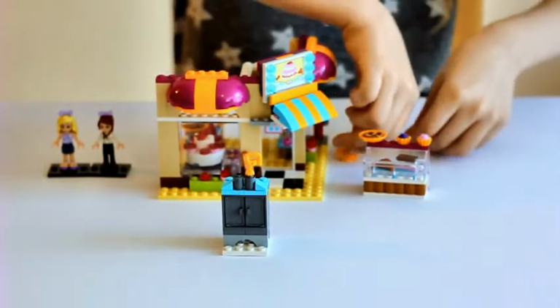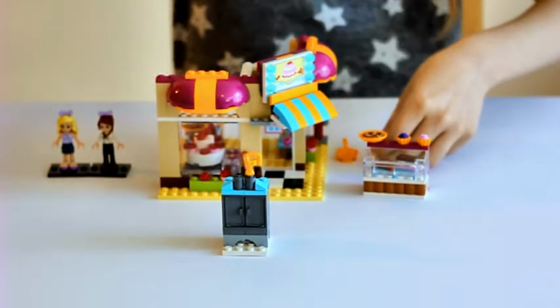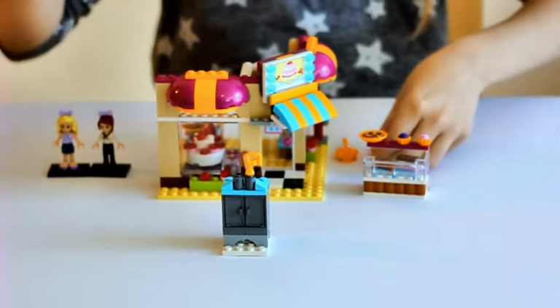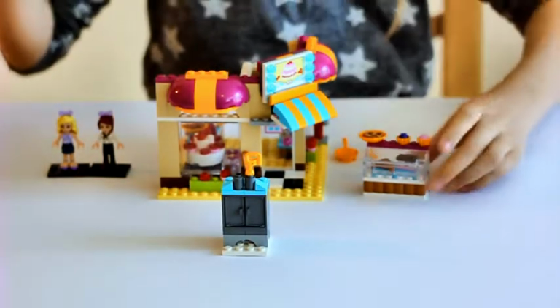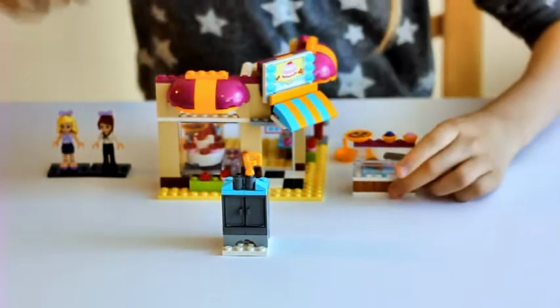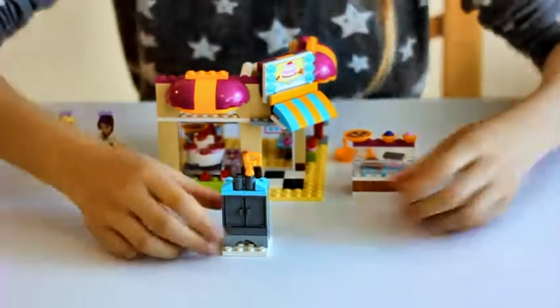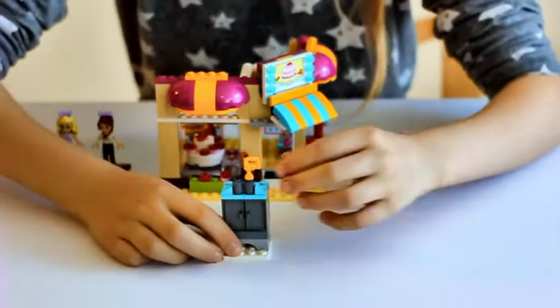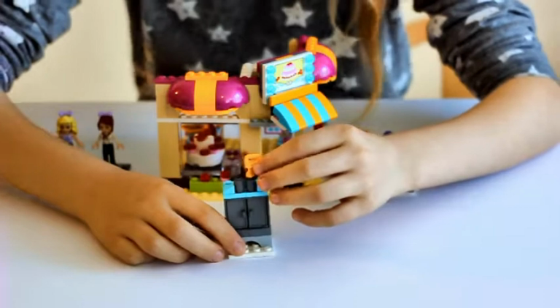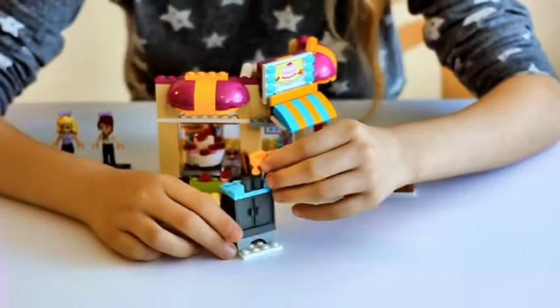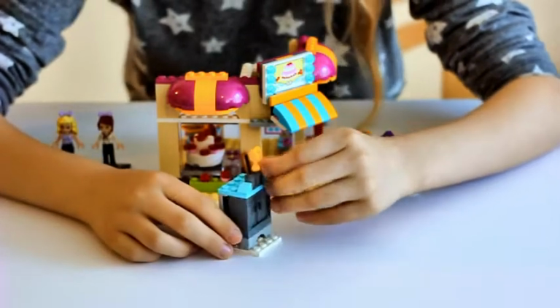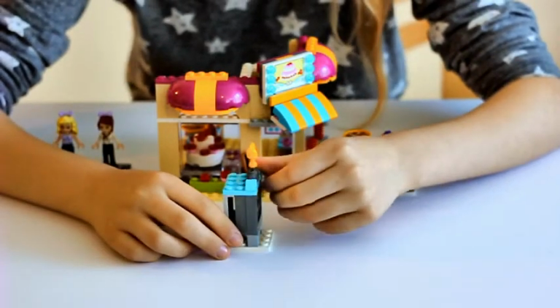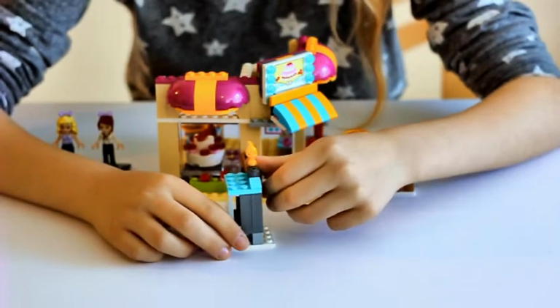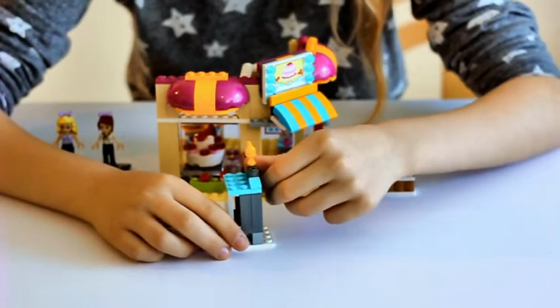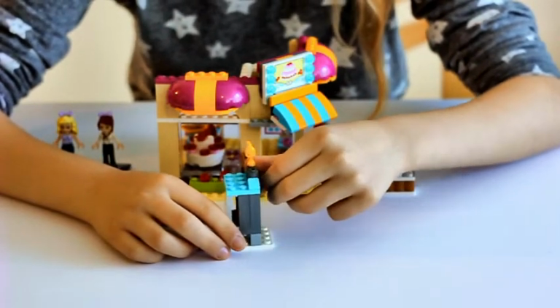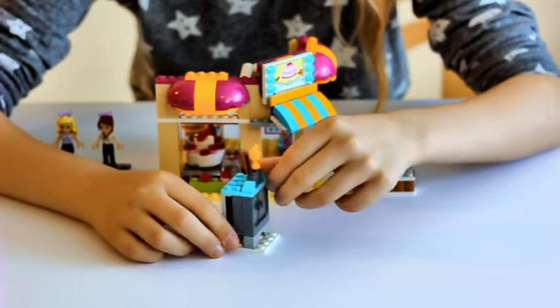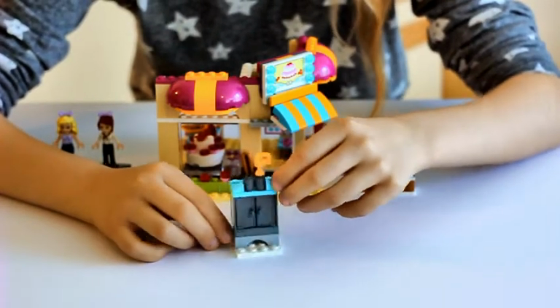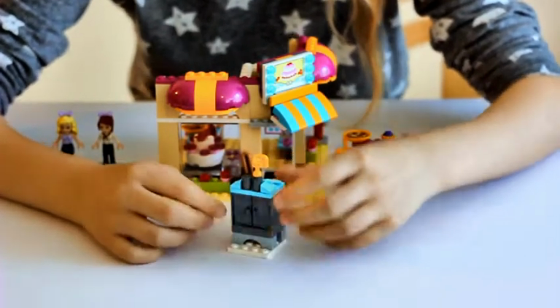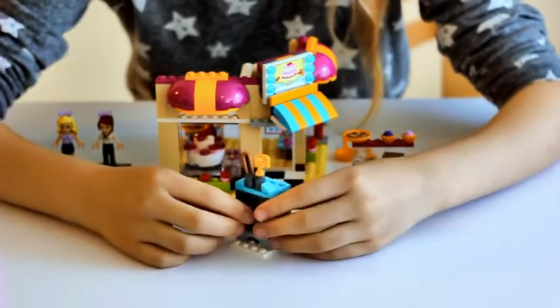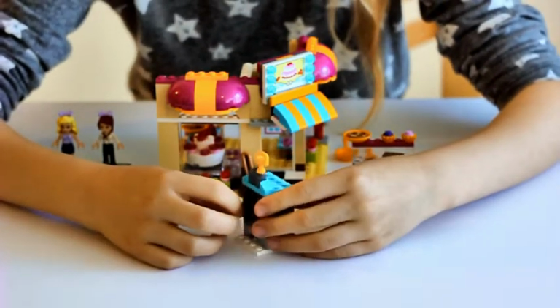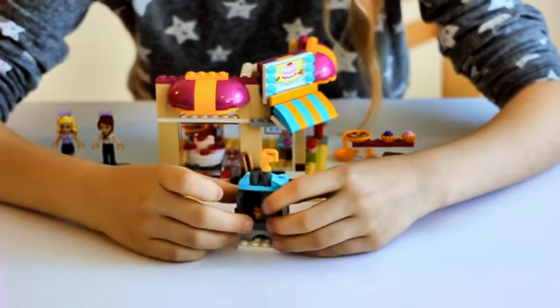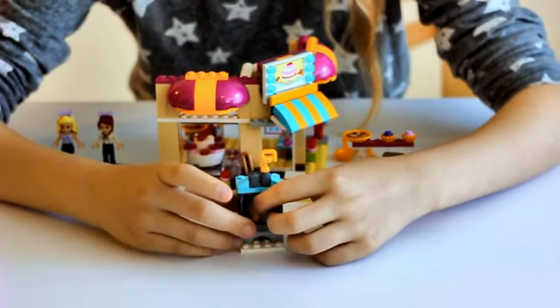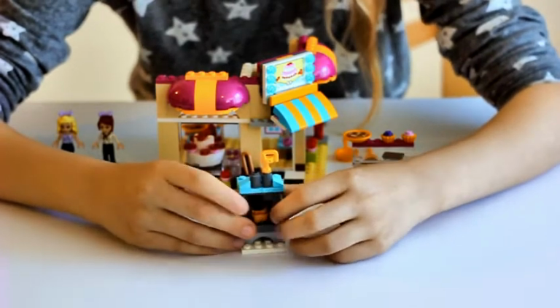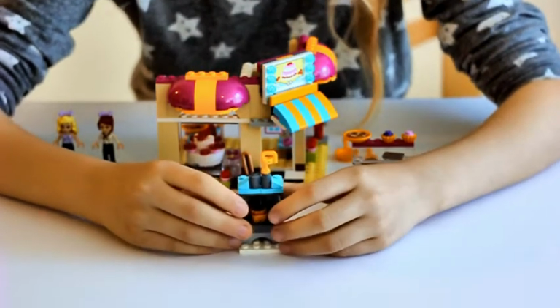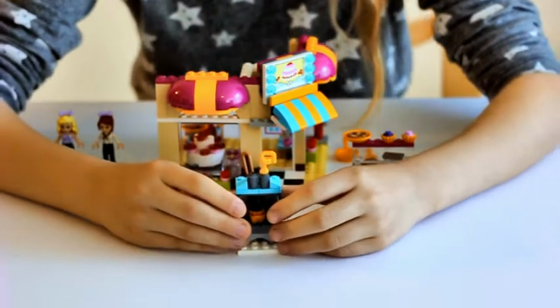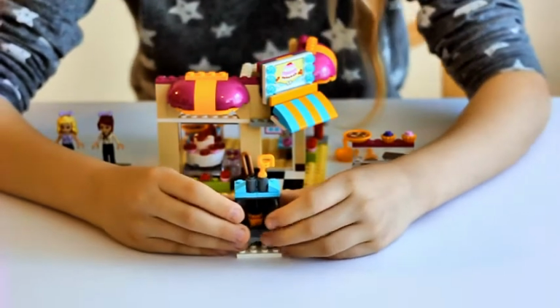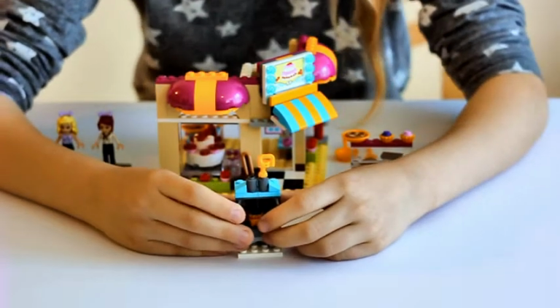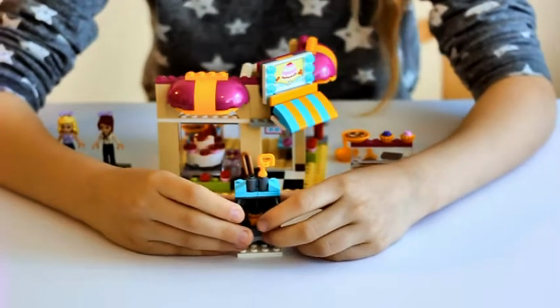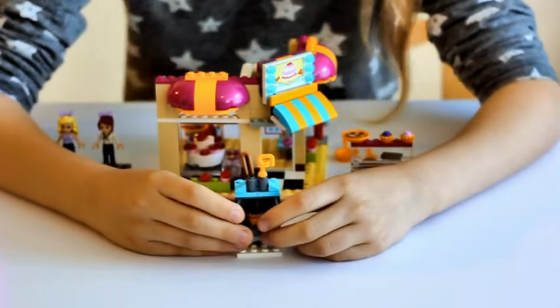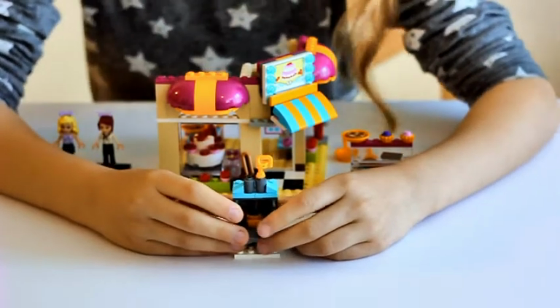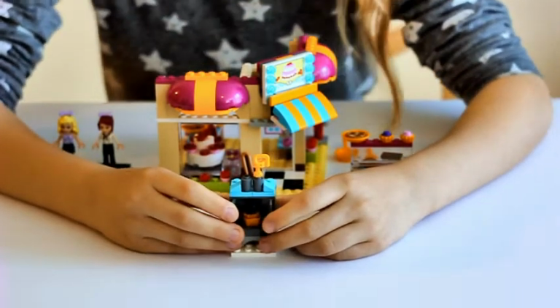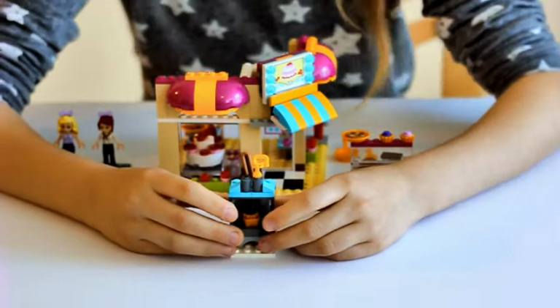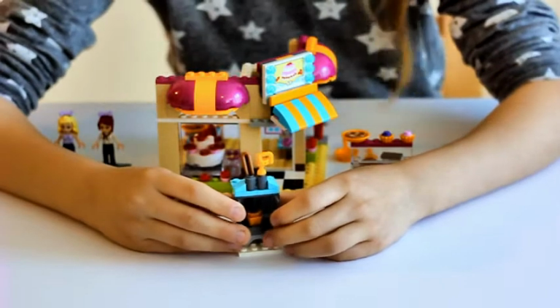On top of the oven you will see that there is a mixer. And over here when you open it you can see a pan that has a muffin in it.